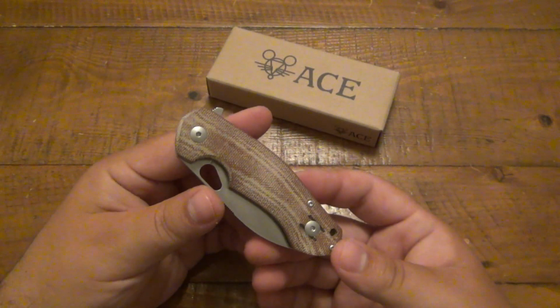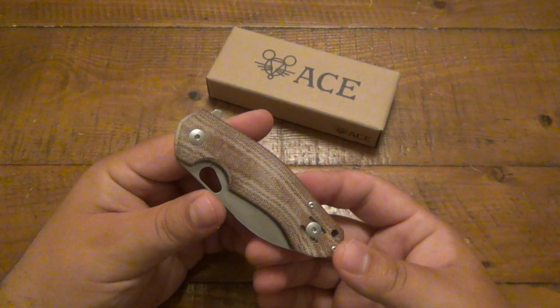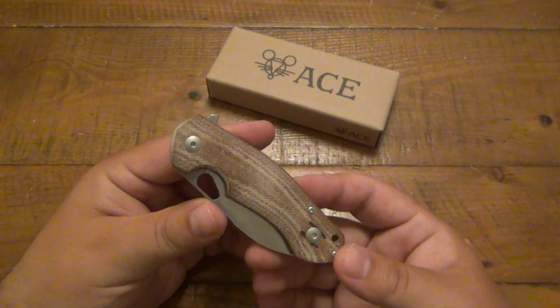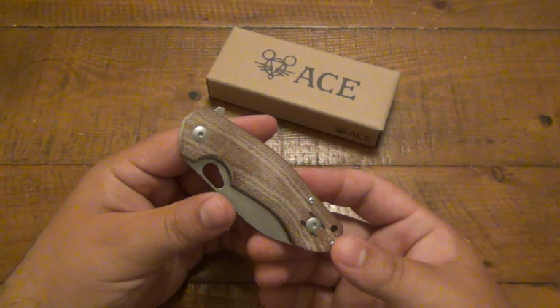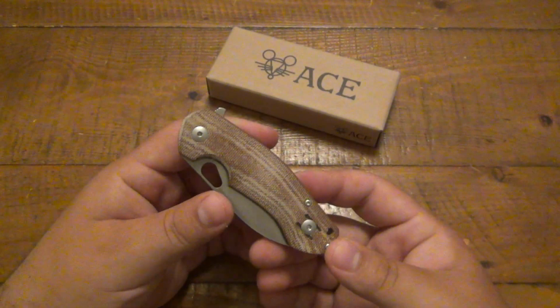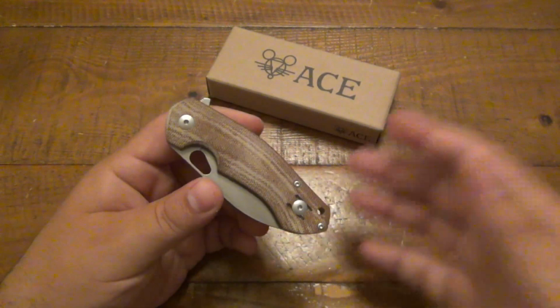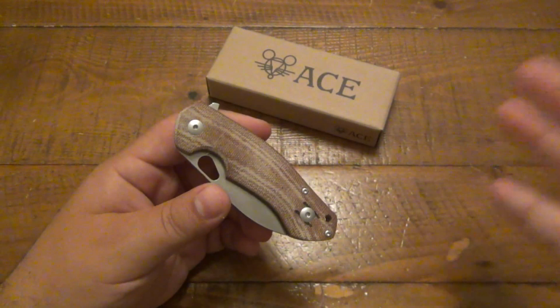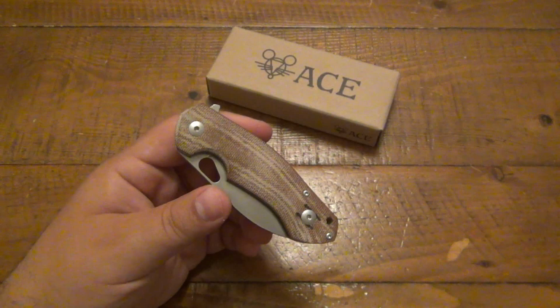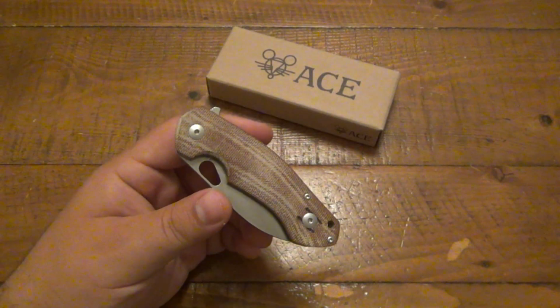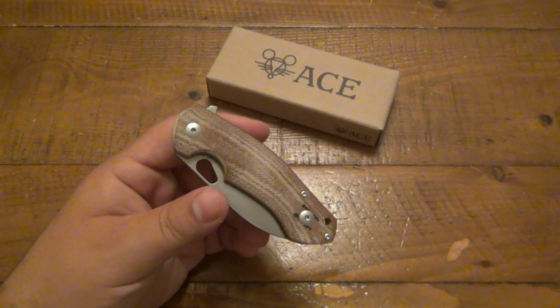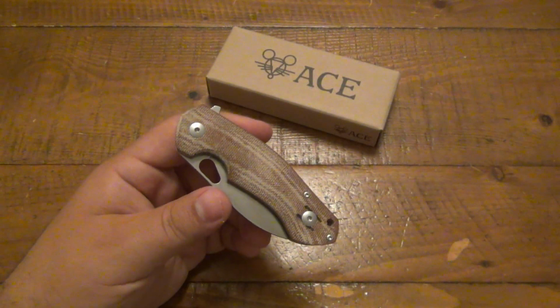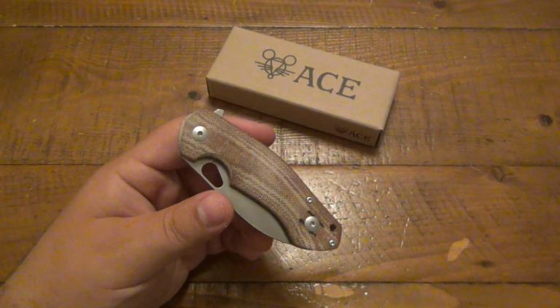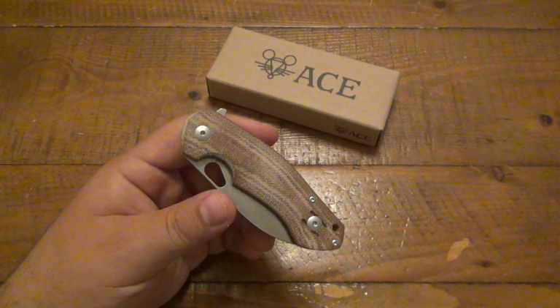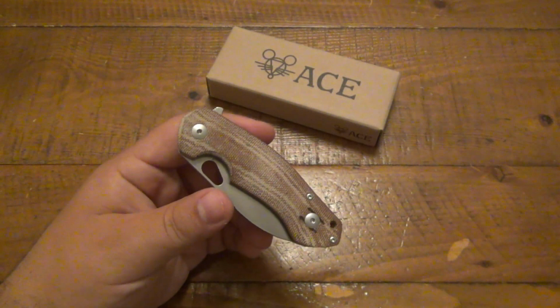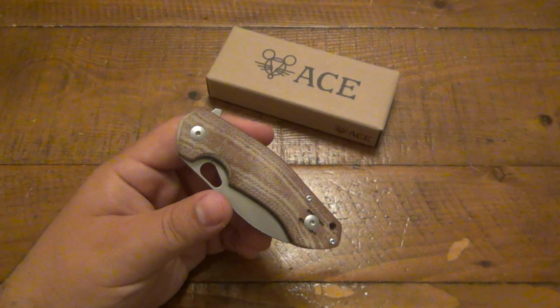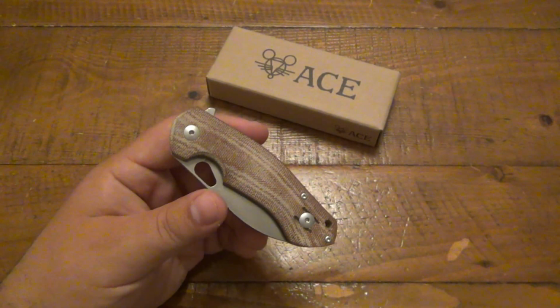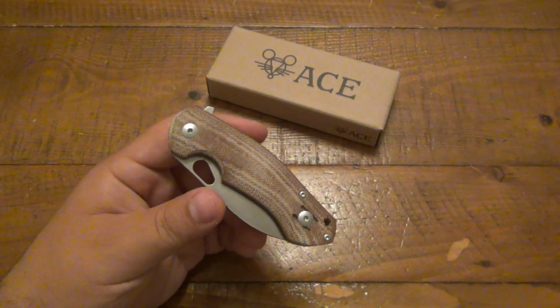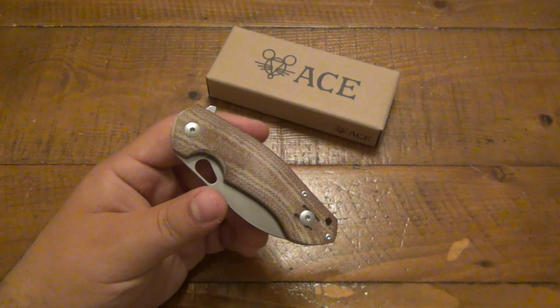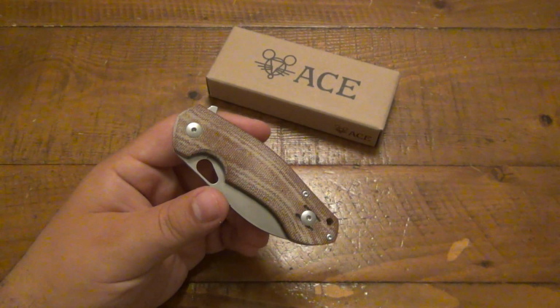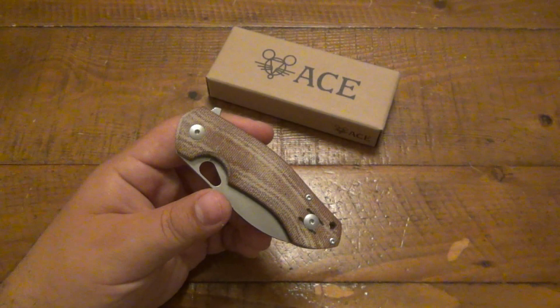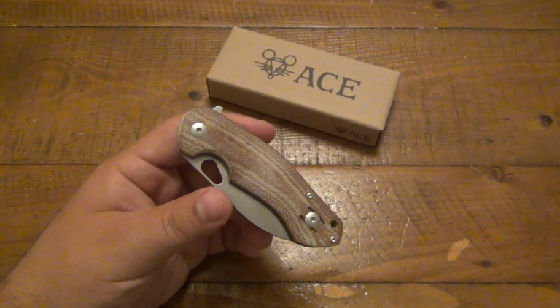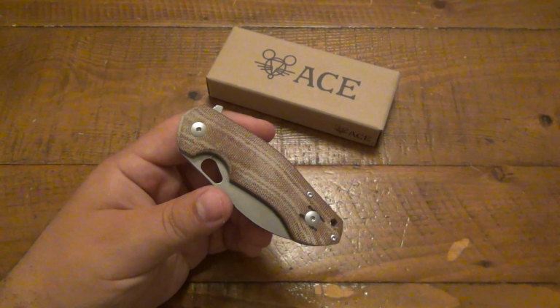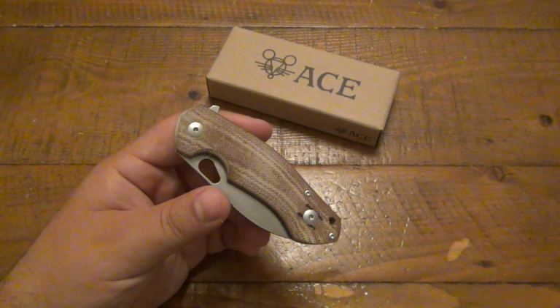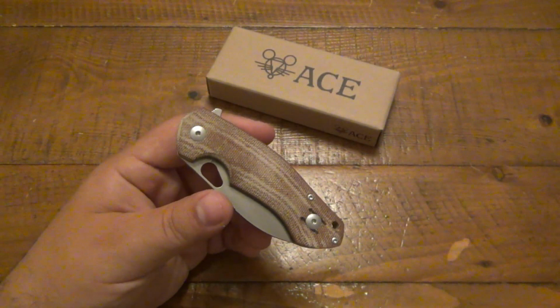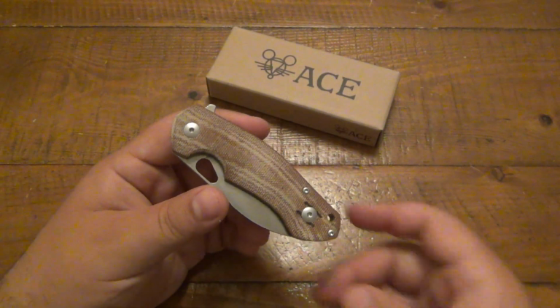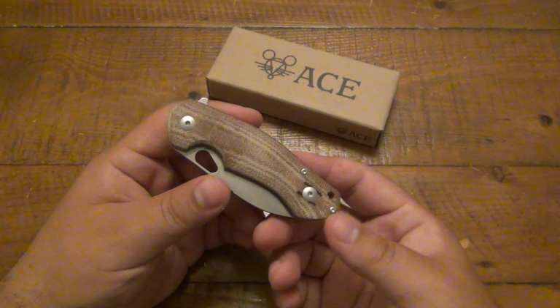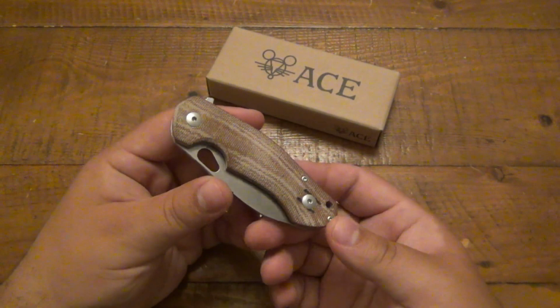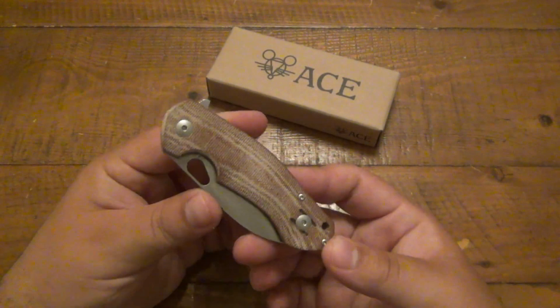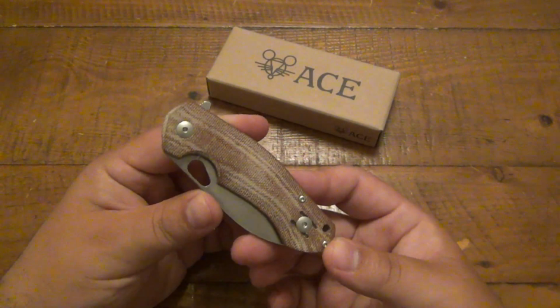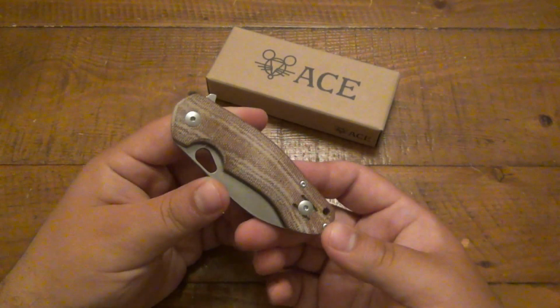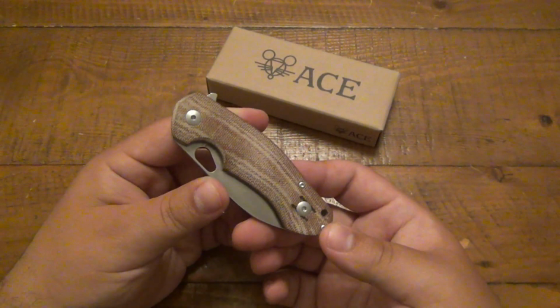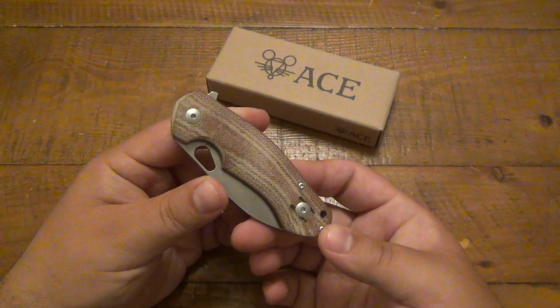It's funny because I've had people ask me ever since they started seeing these at dealers and picking them up and talking about them. I've been asked to try them out, and I just have not been able to get my hands on them except for recently — I got three different Giant Mouse knives.